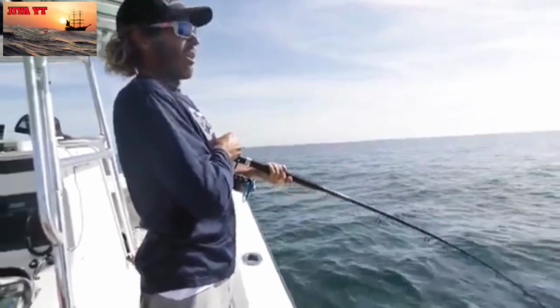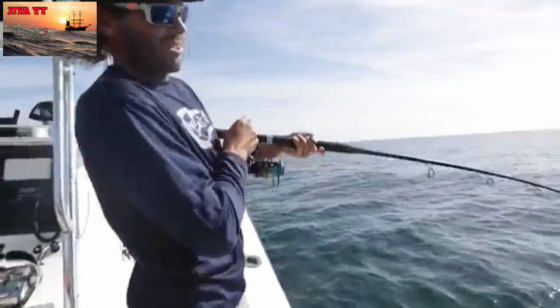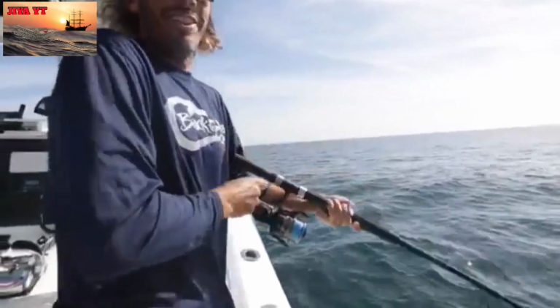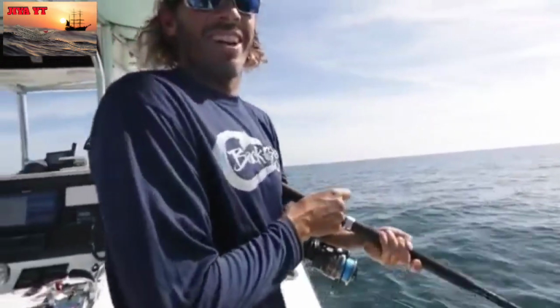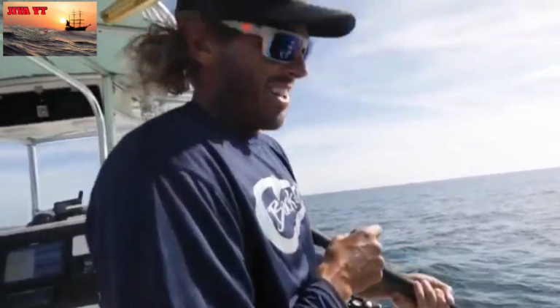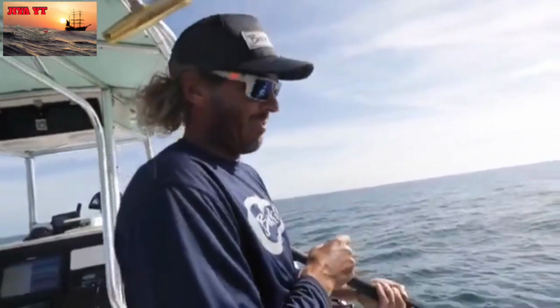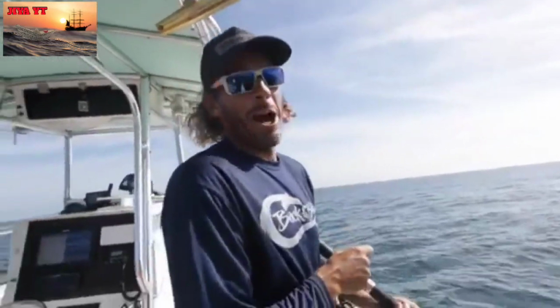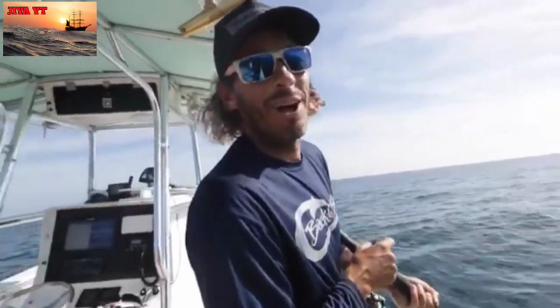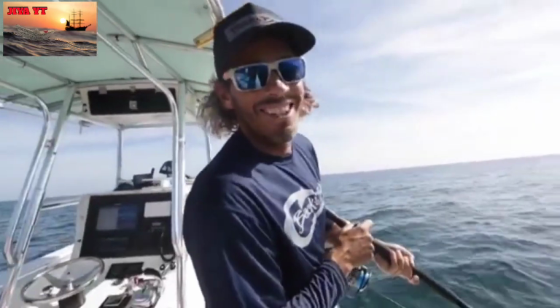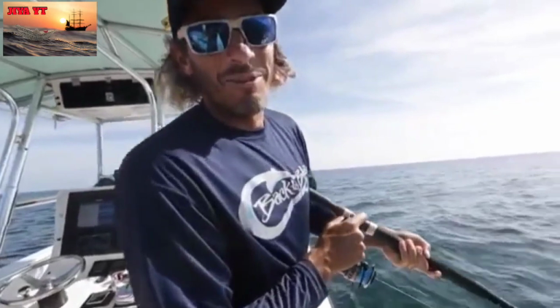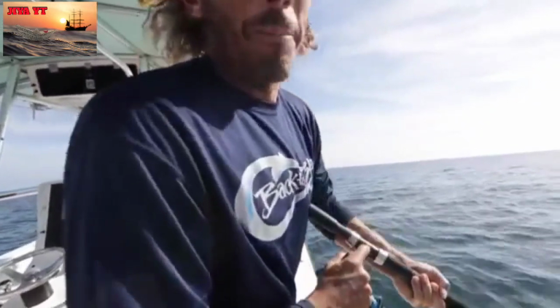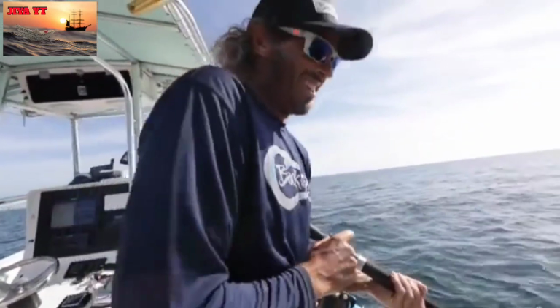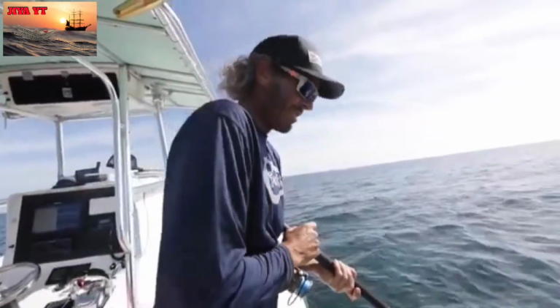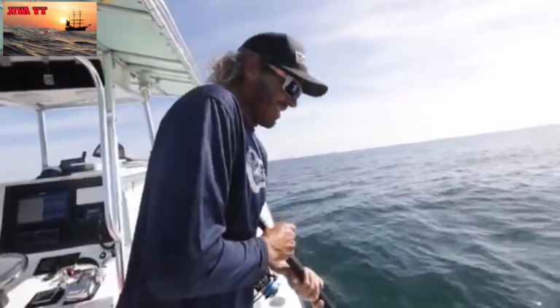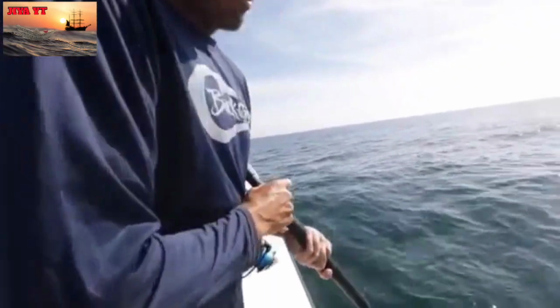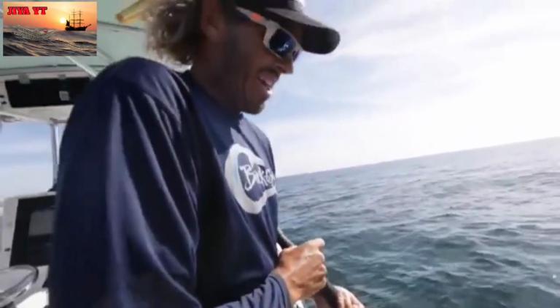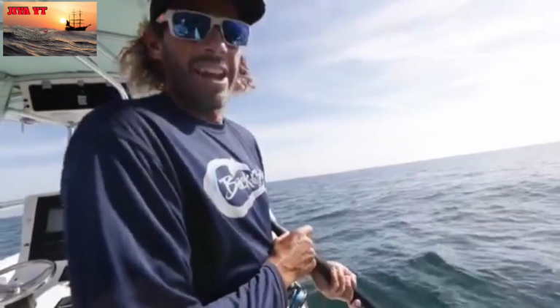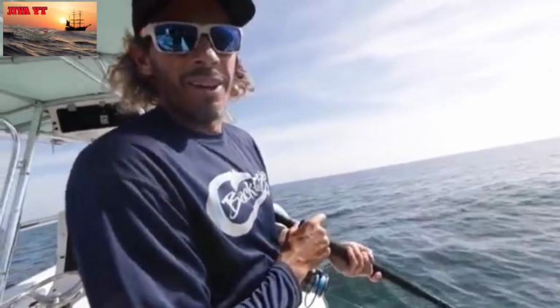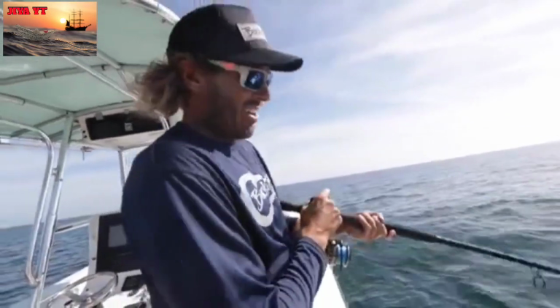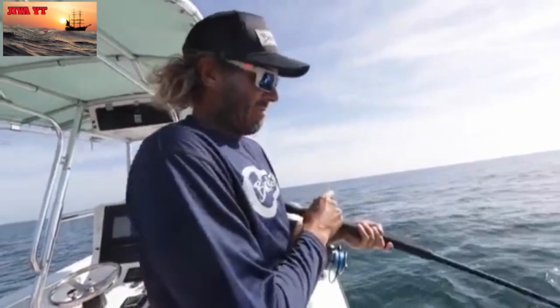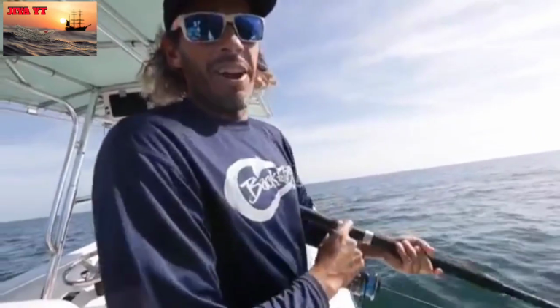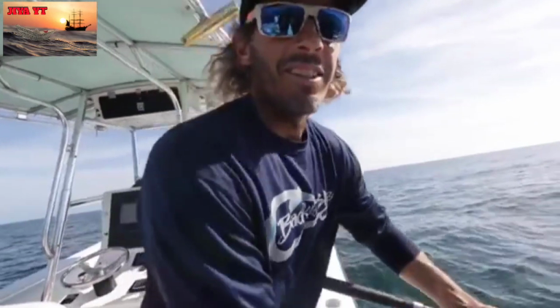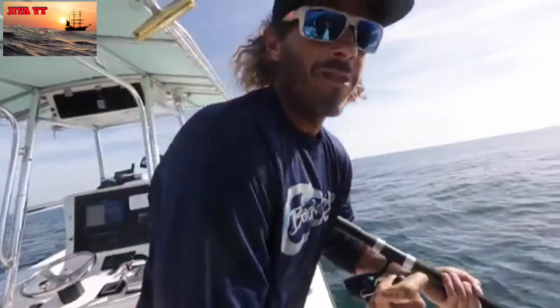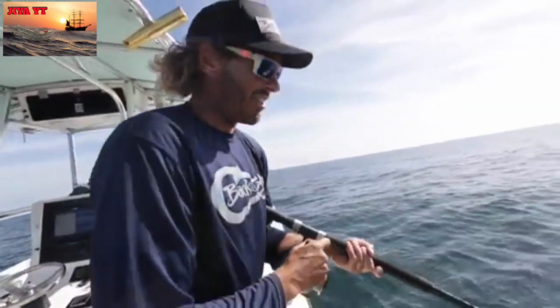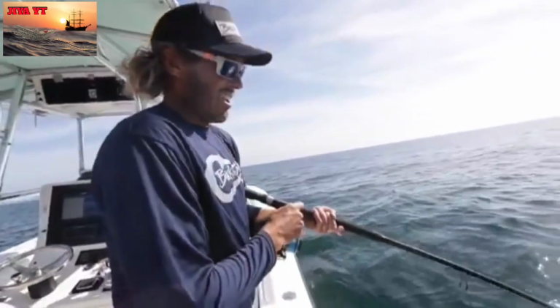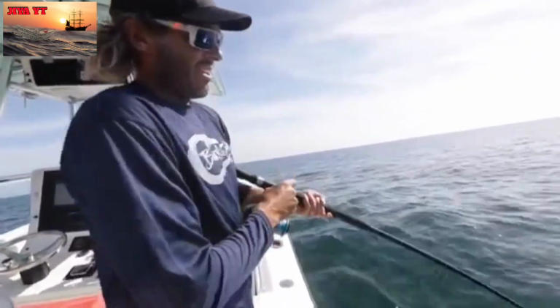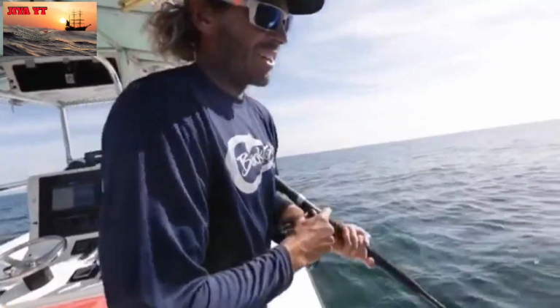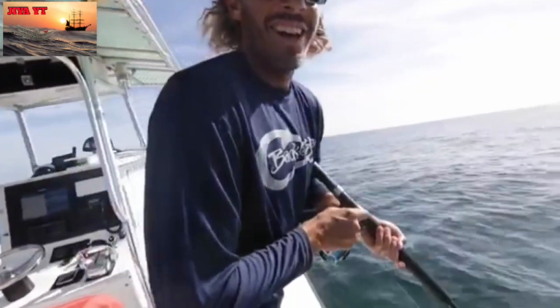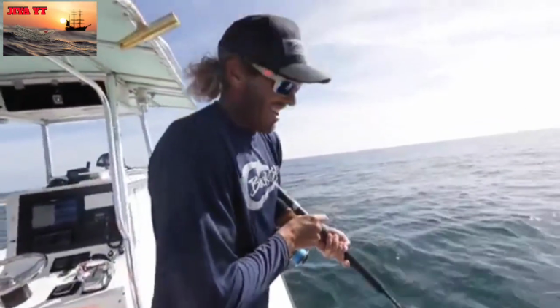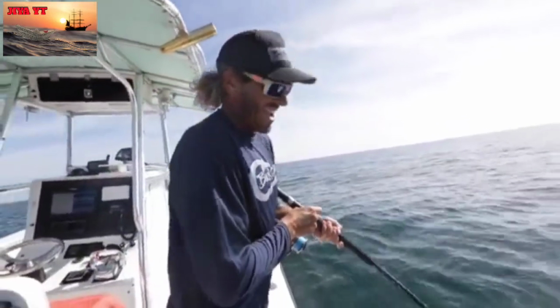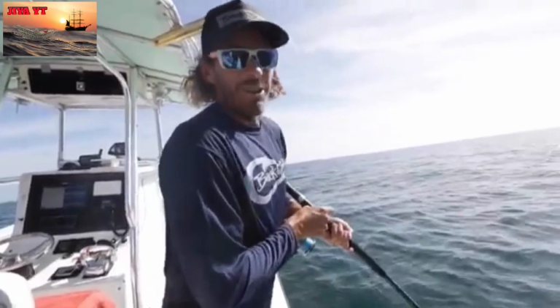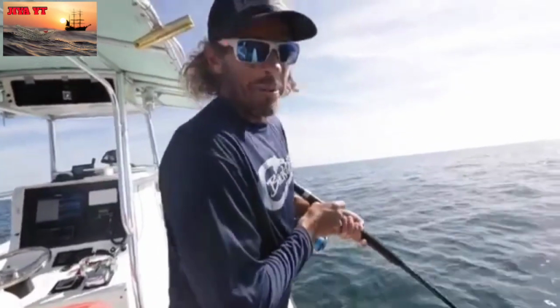Solid fish down there. This is five drops in a row — it won't stop. Everyone on some dead bait, 80 feet of water, a few spinning rods. You can use these for red fishing and then come out here and get into some of these red snapper.